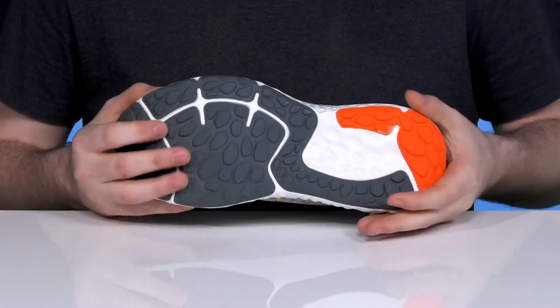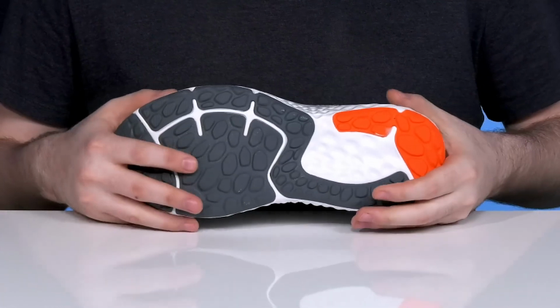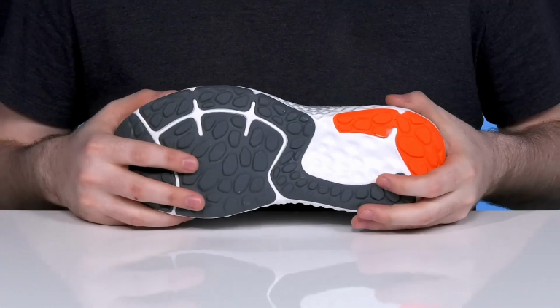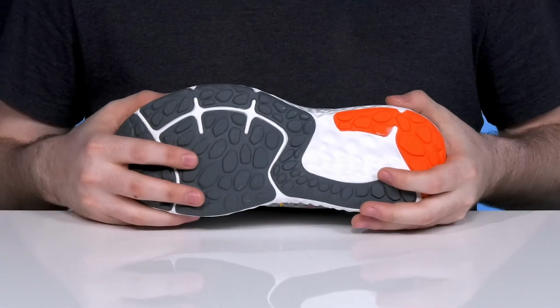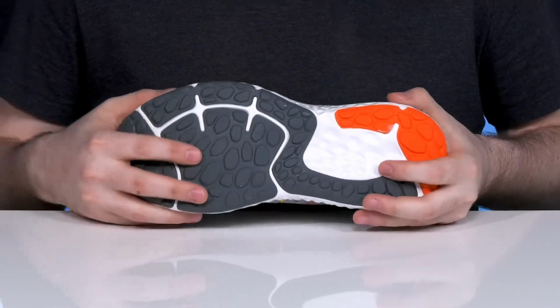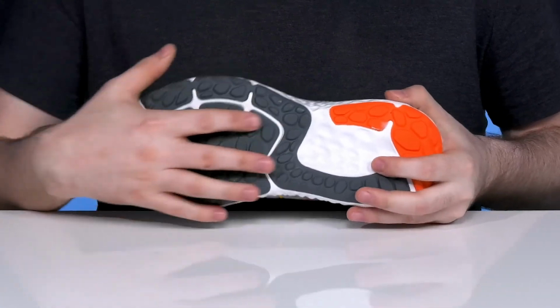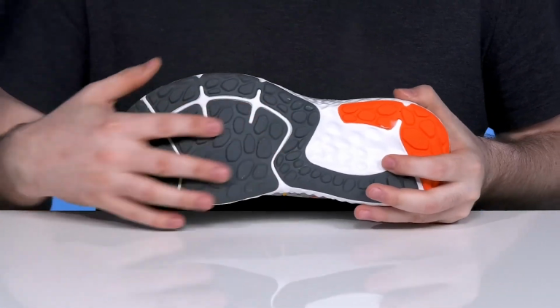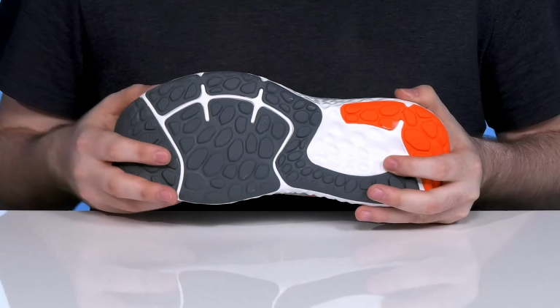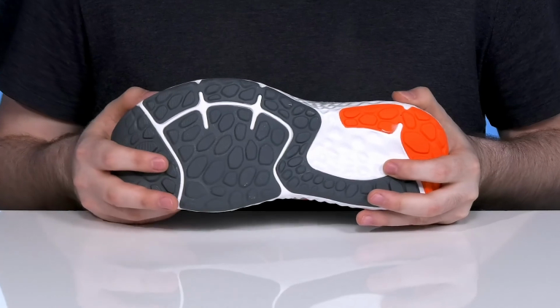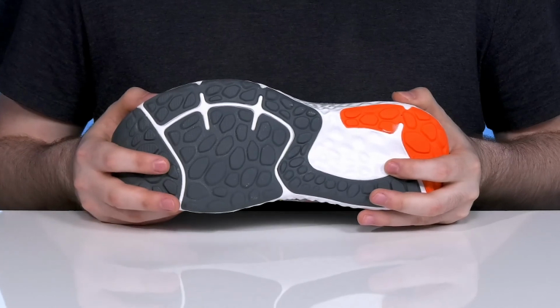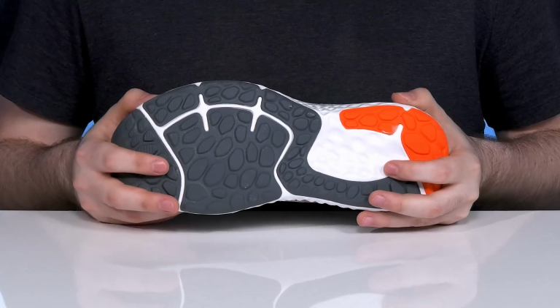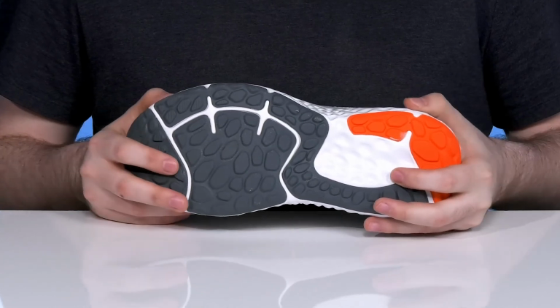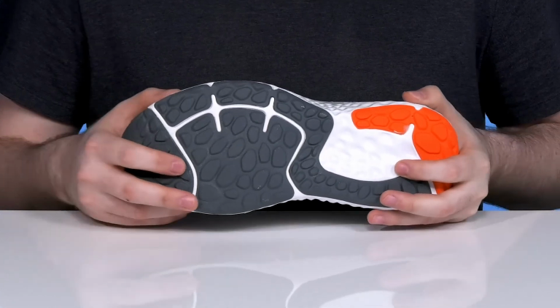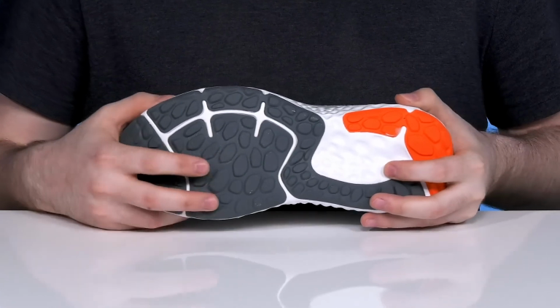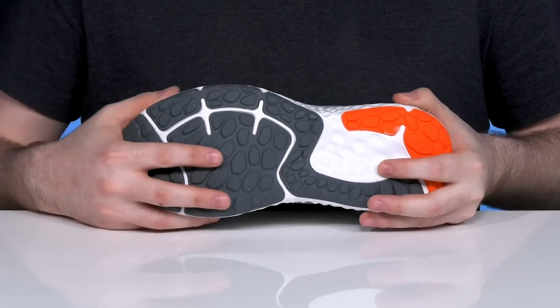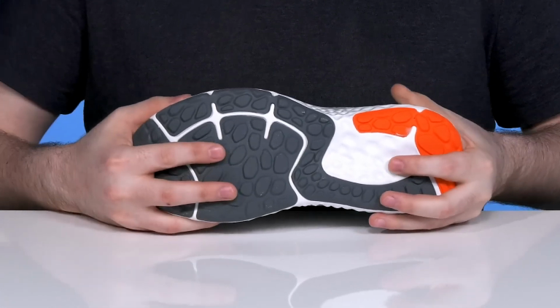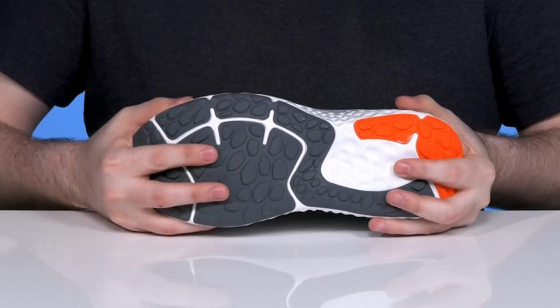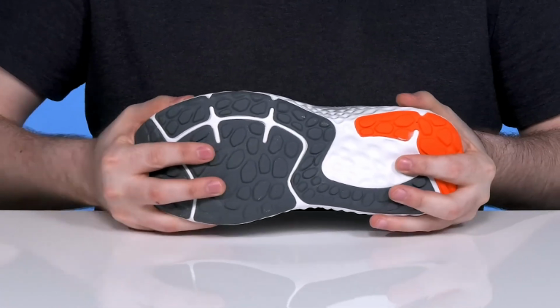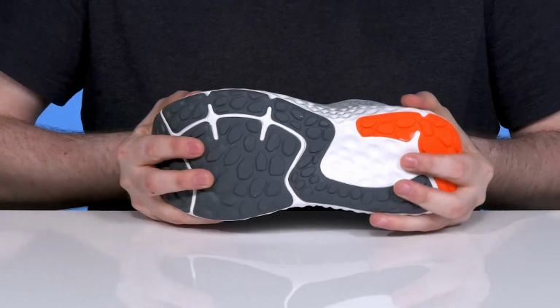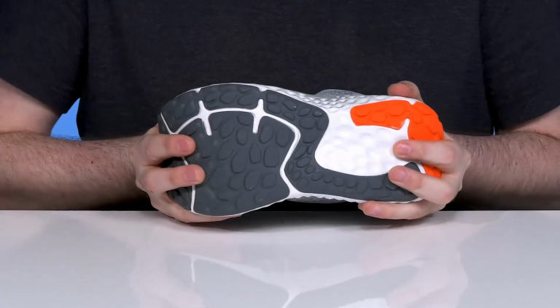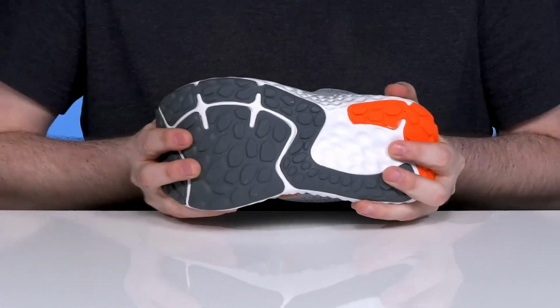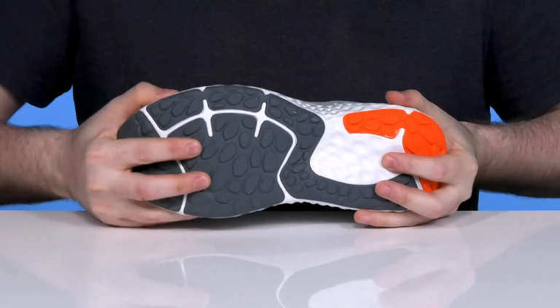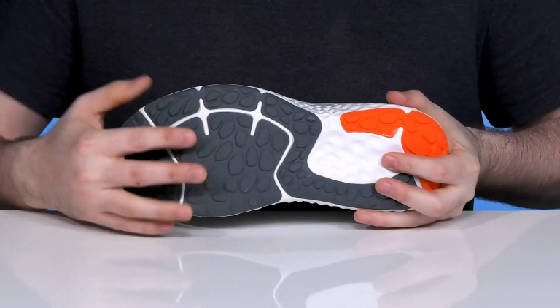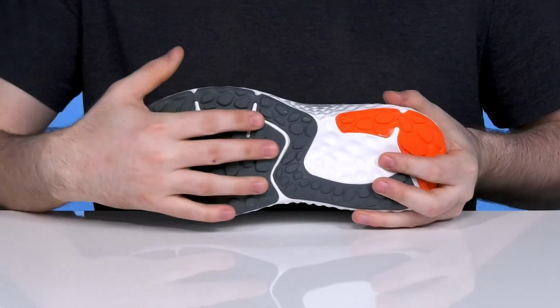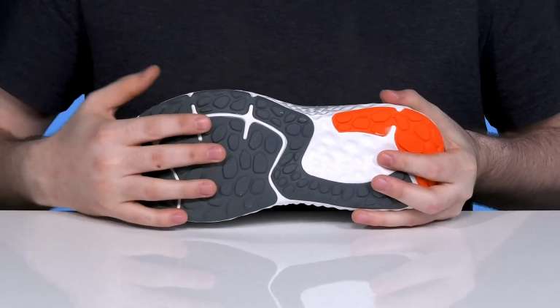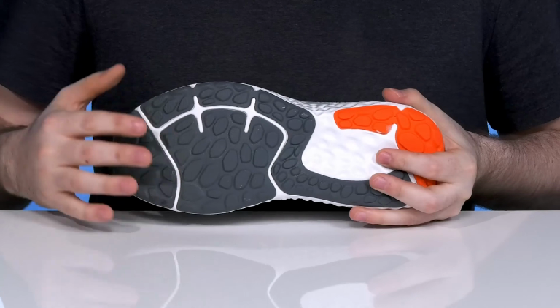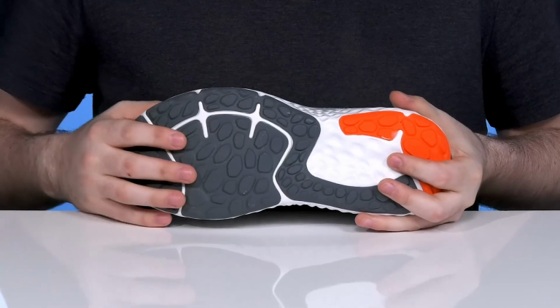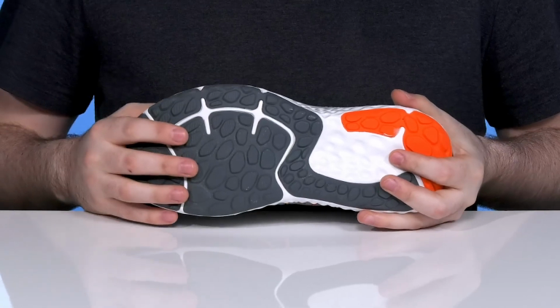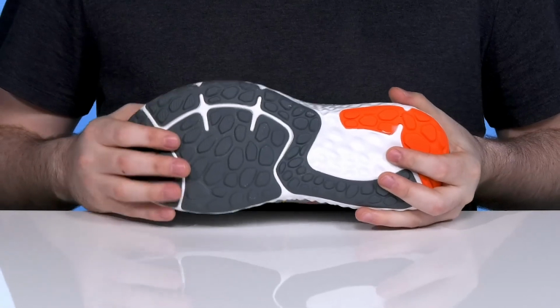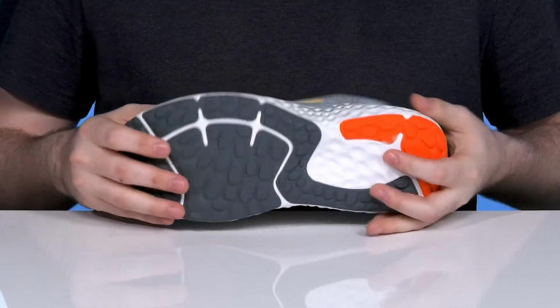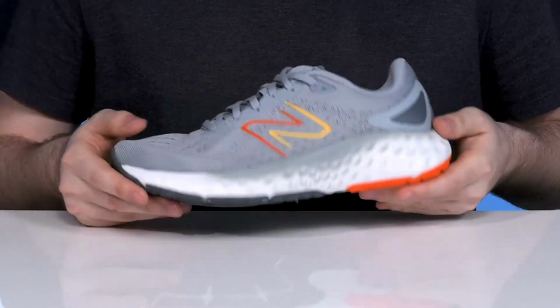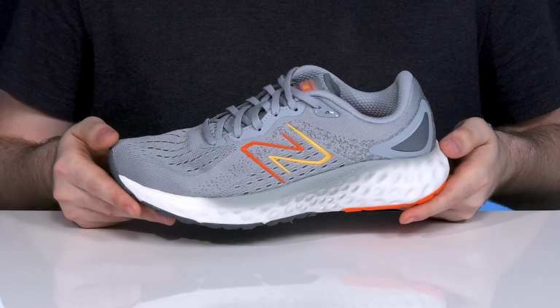The outsole is made with full rubber that has excellent grip and durability, including a ton of flex to make sure it's adaptive to your walking, running, or athletic style.